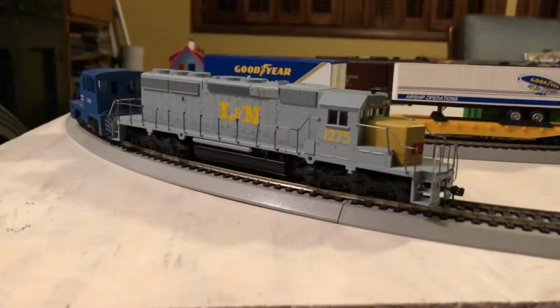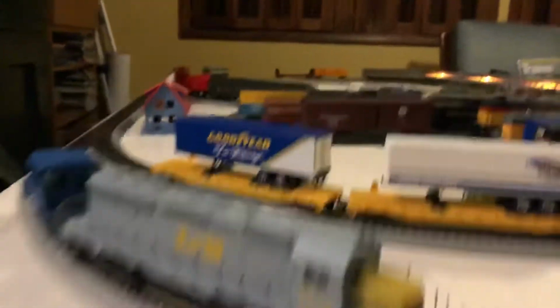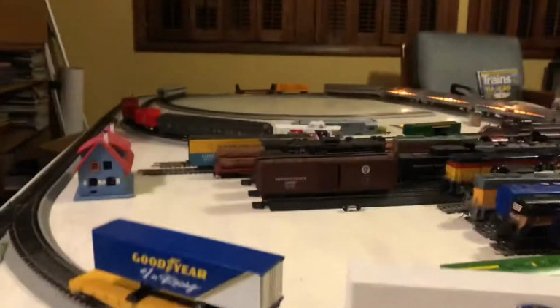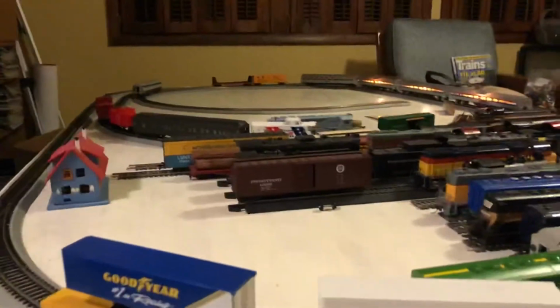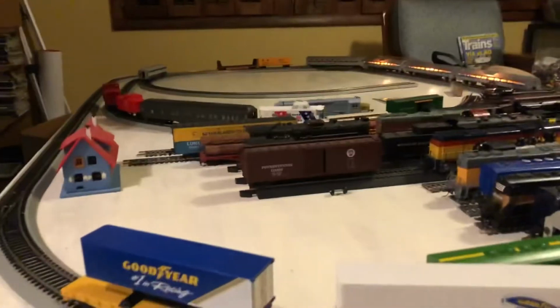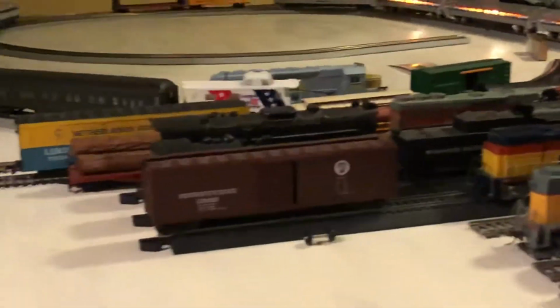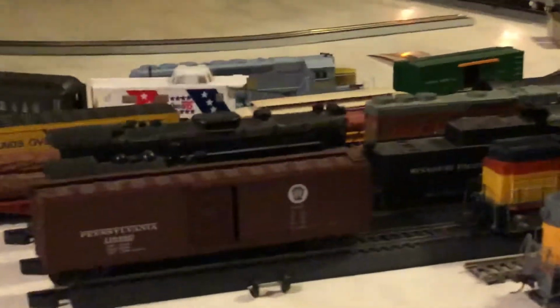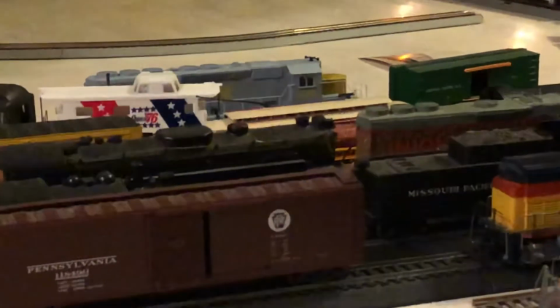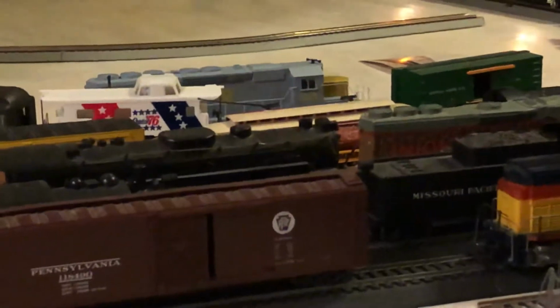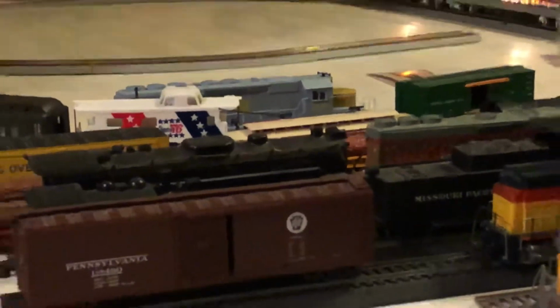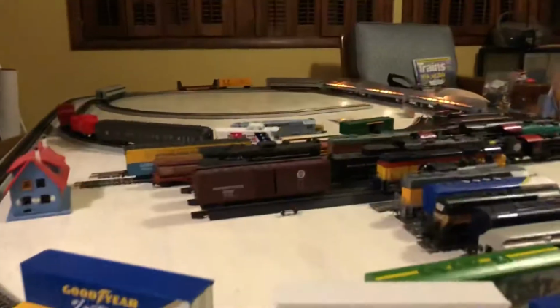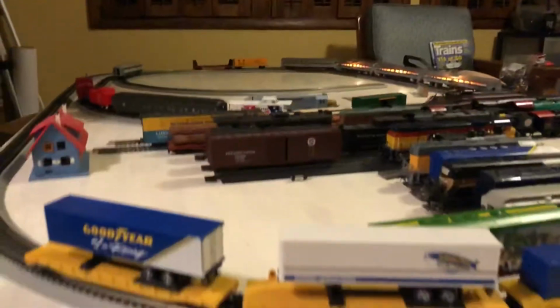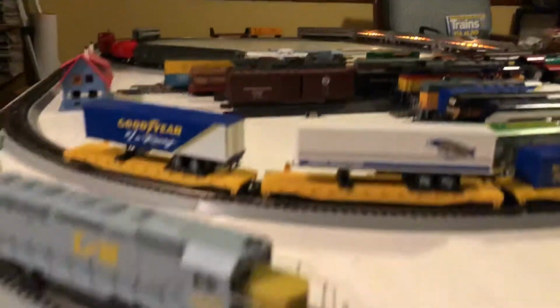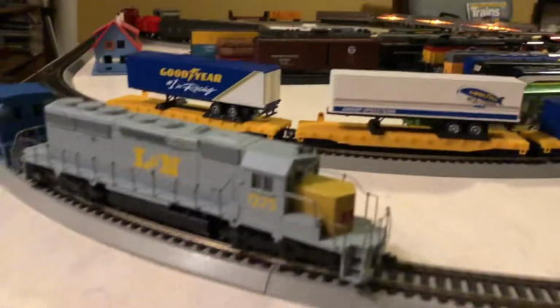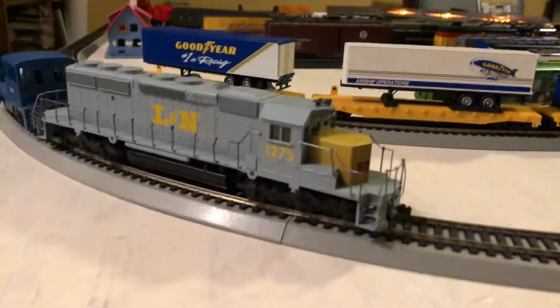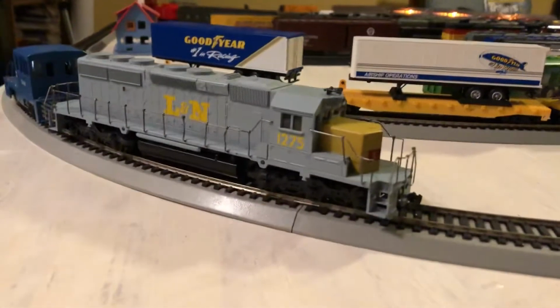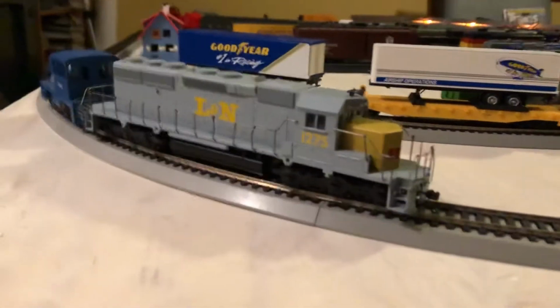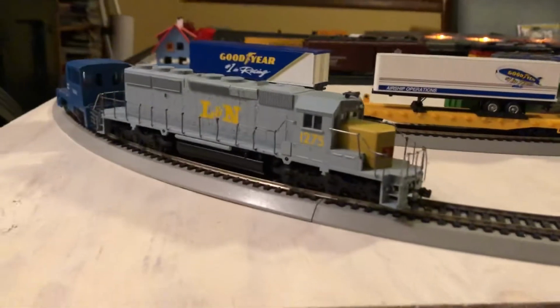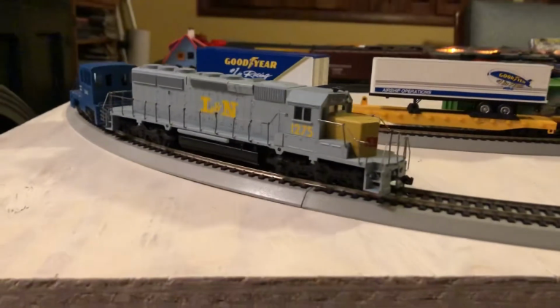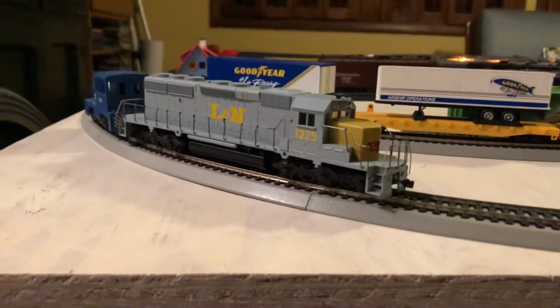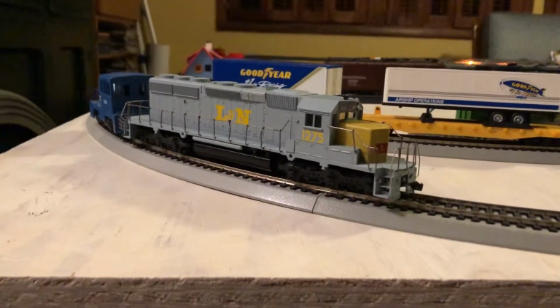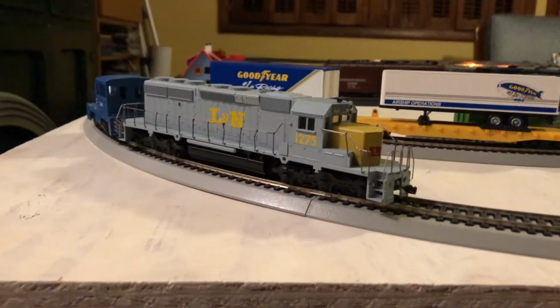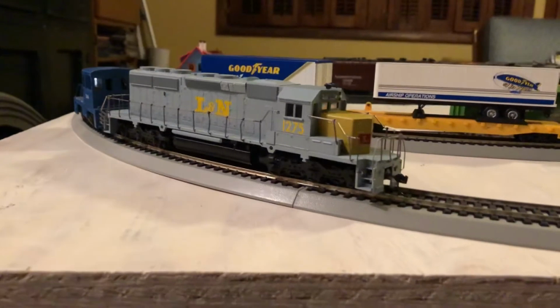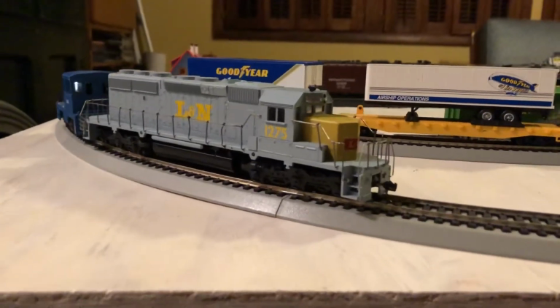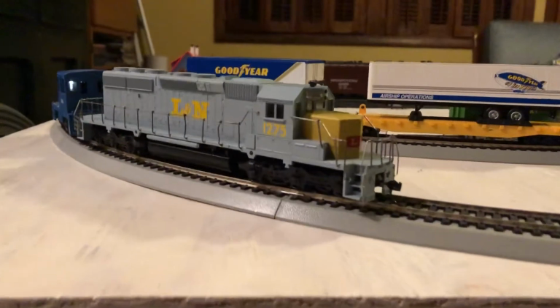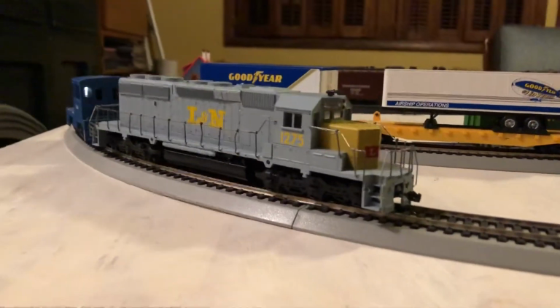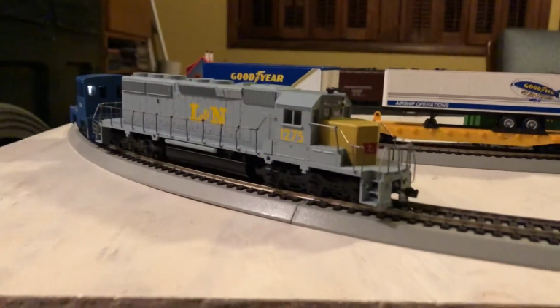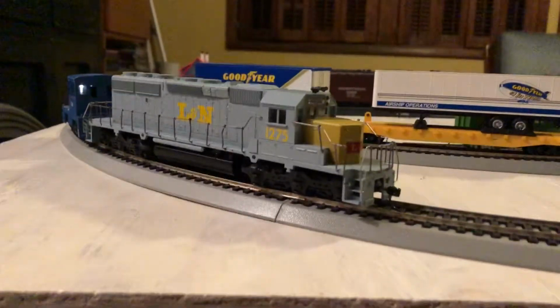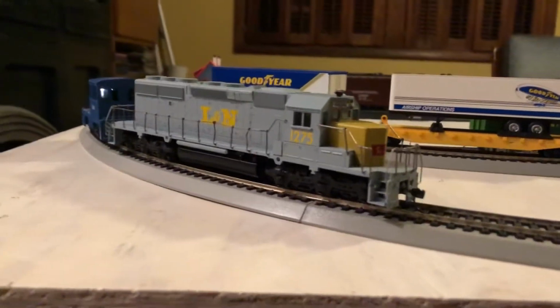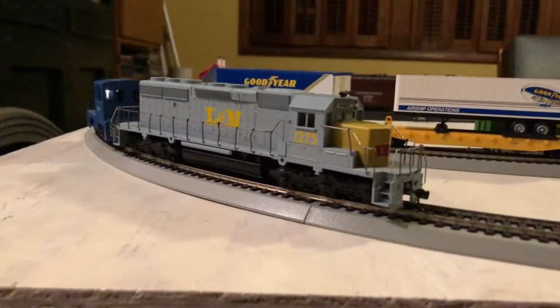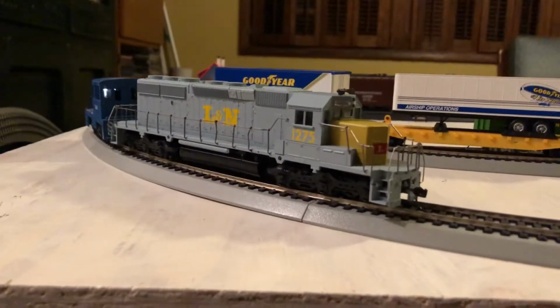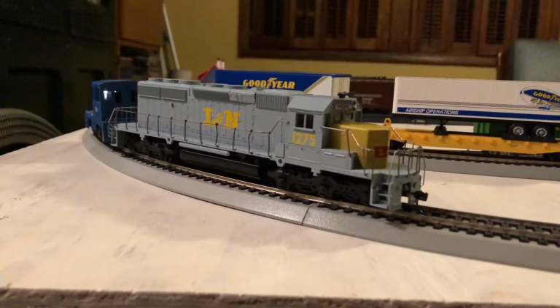I think it's somewhere around here — yeah, it's just over there. We will be running this queue very shortly because 1275 is now ready. Thanks for watching.